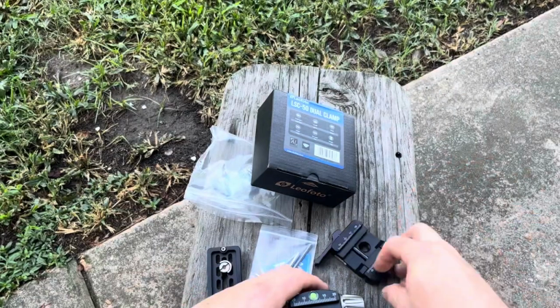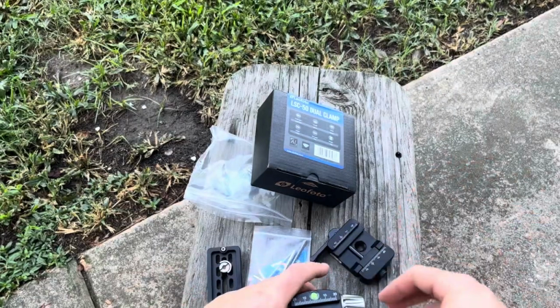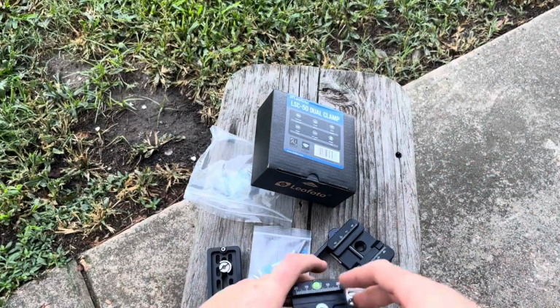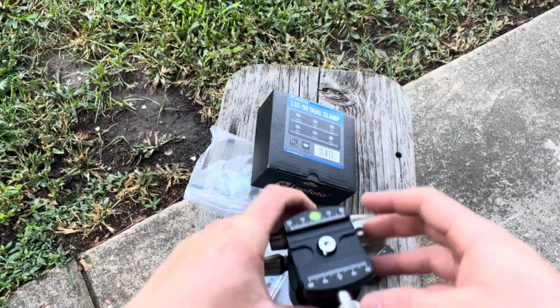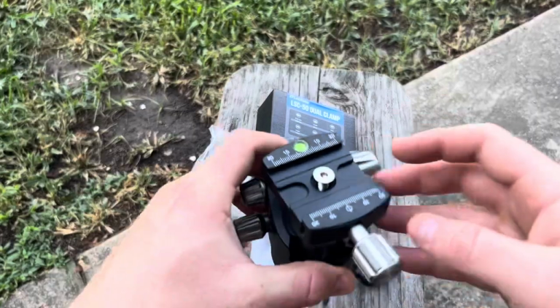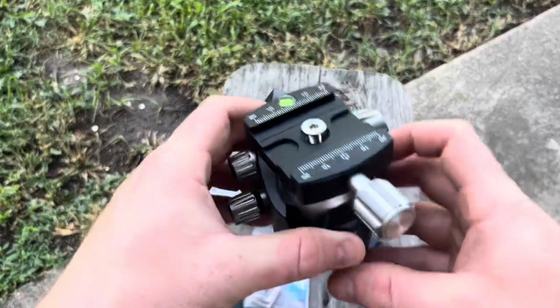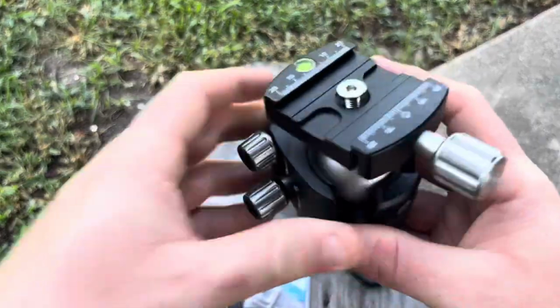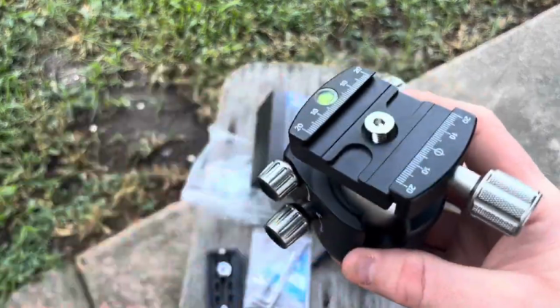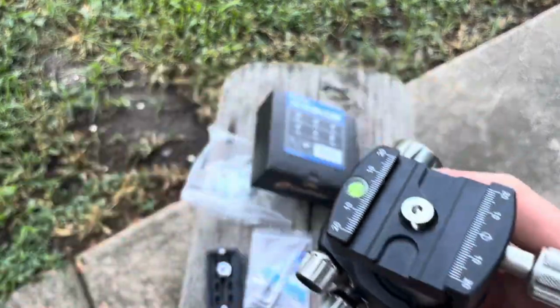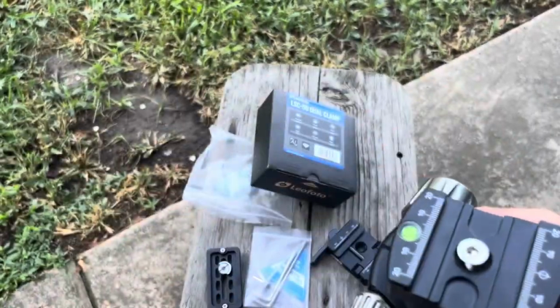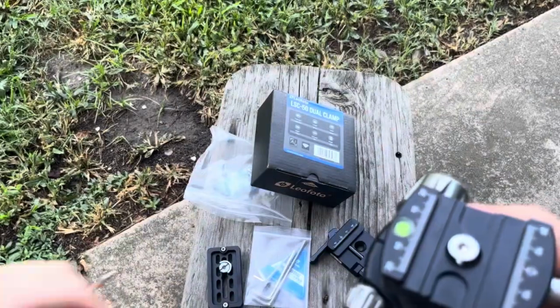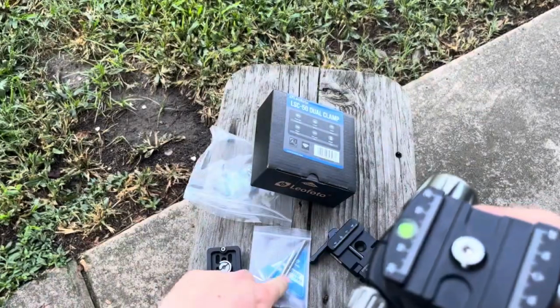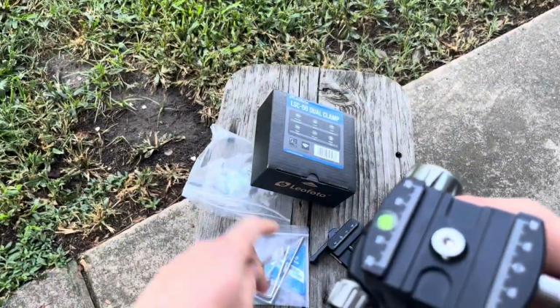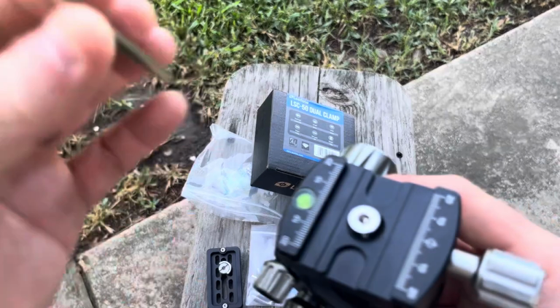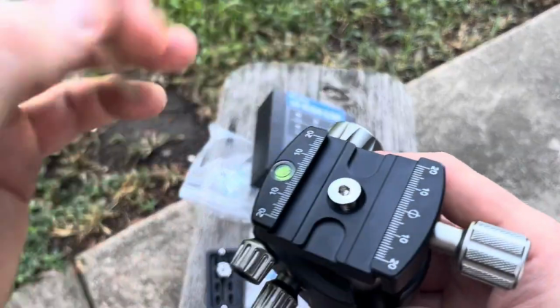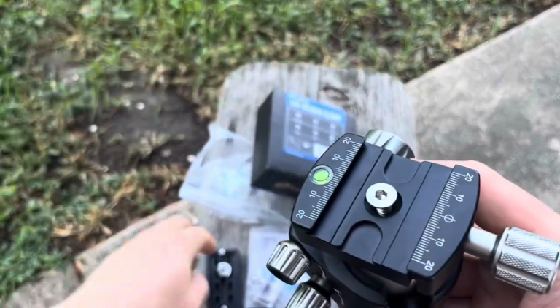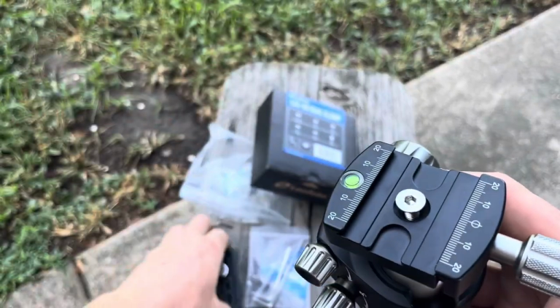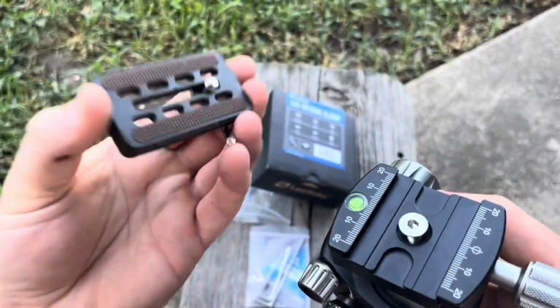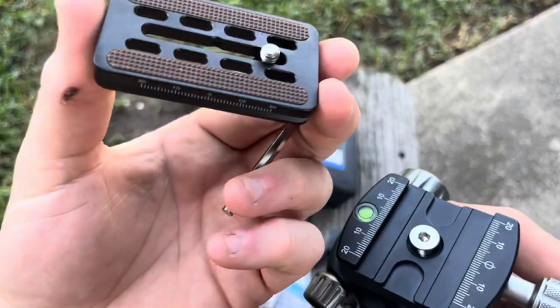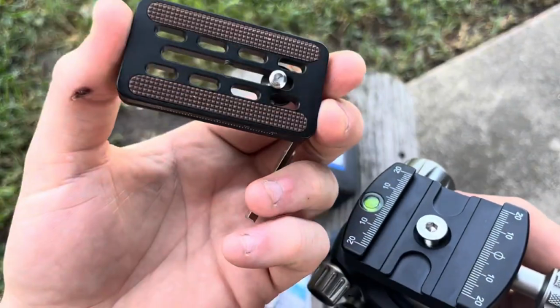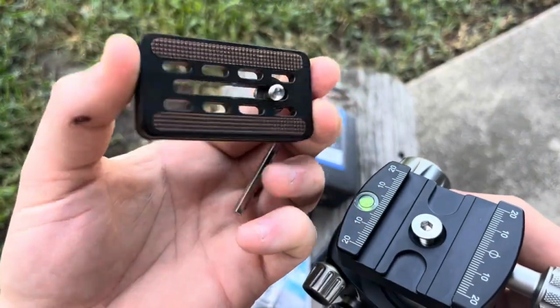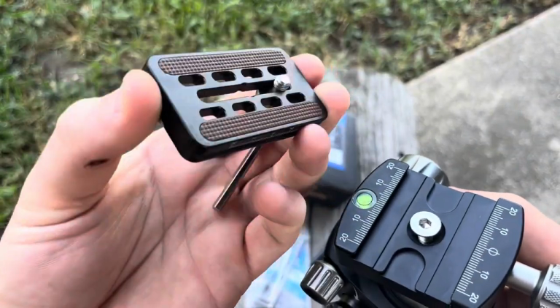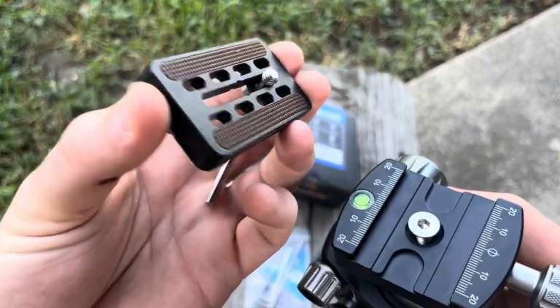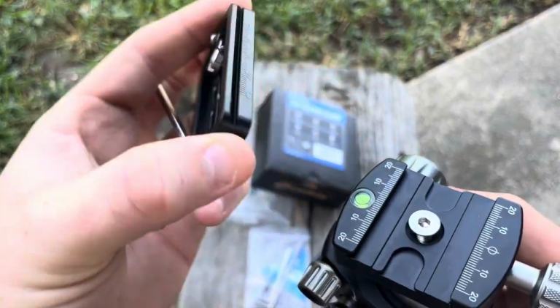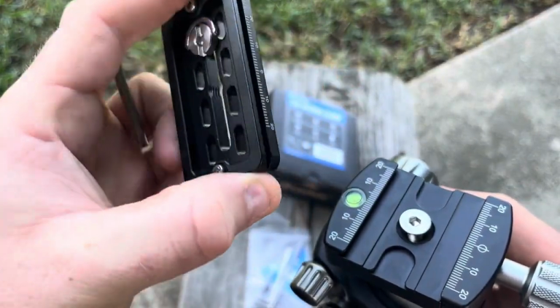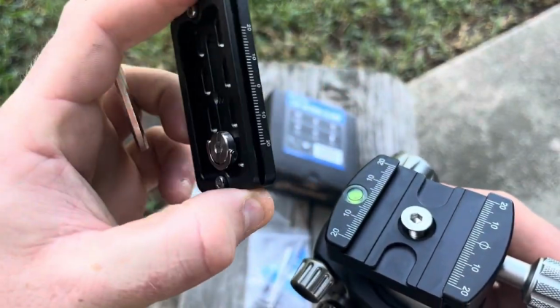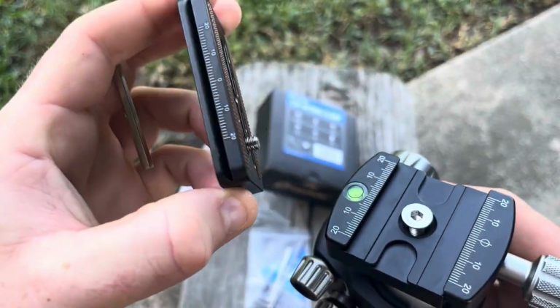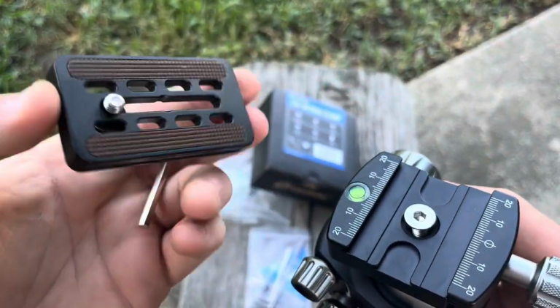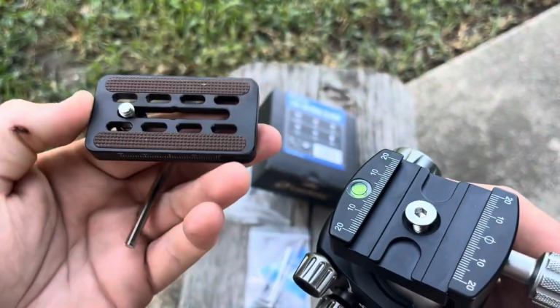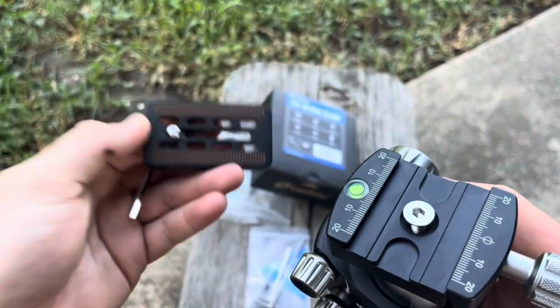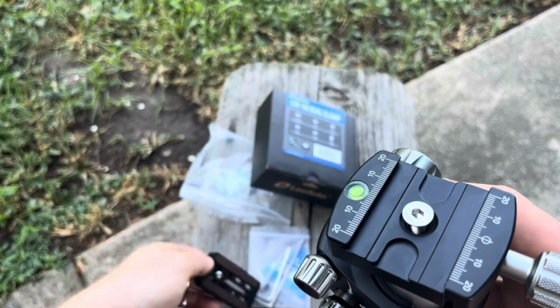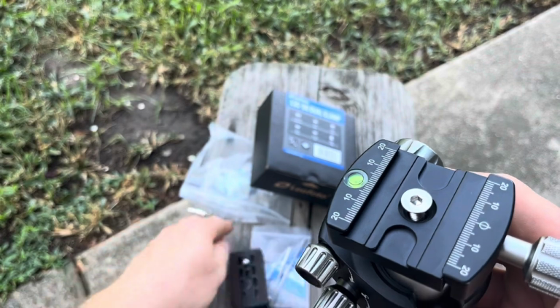It's really simple to use. With all the tools you need, the included Allen keys are here. It also comes with this piece of Arca rail, so if you need to put a spotting scope or whatever else you want on it, you're covered.